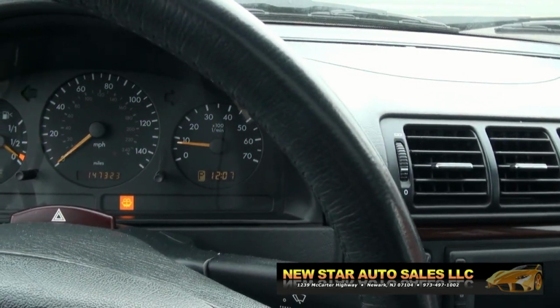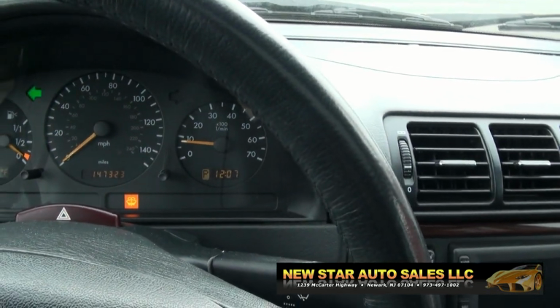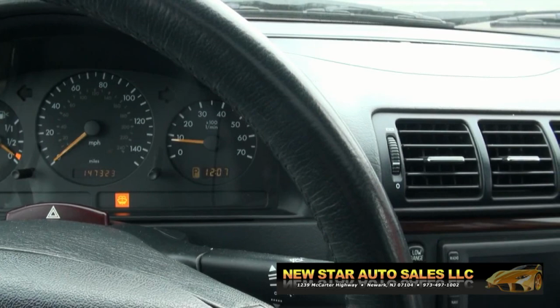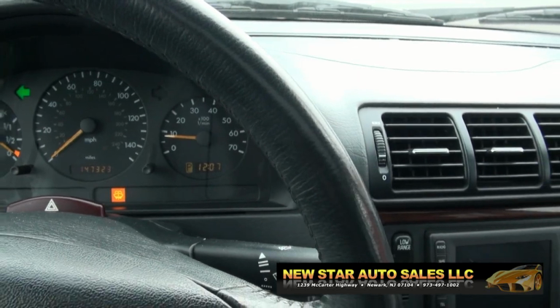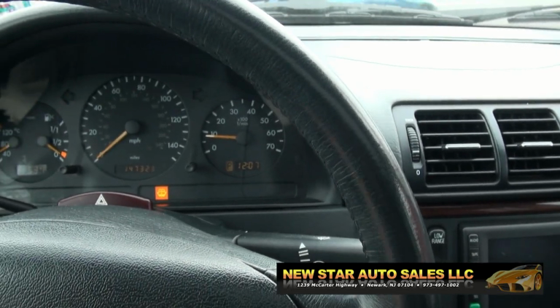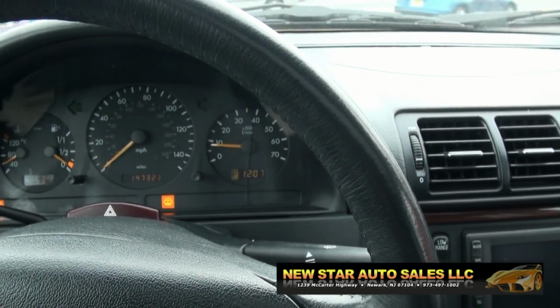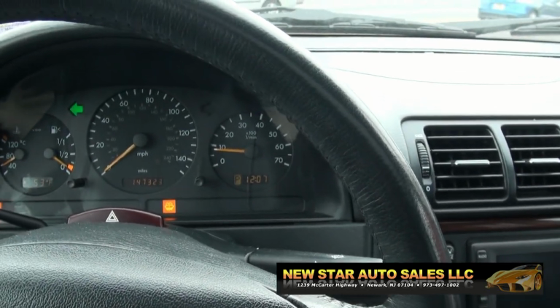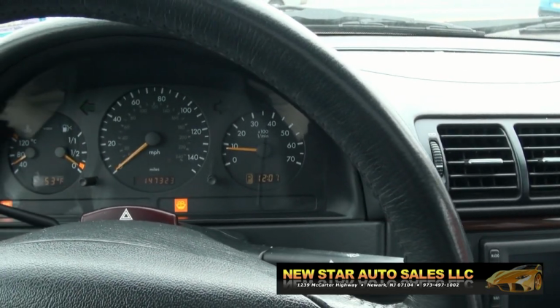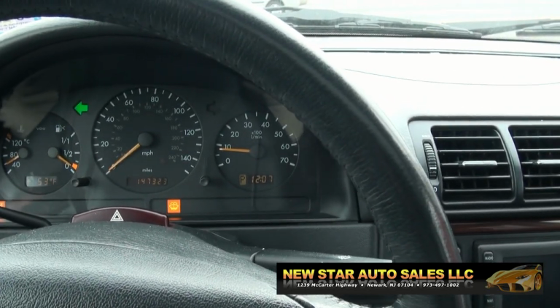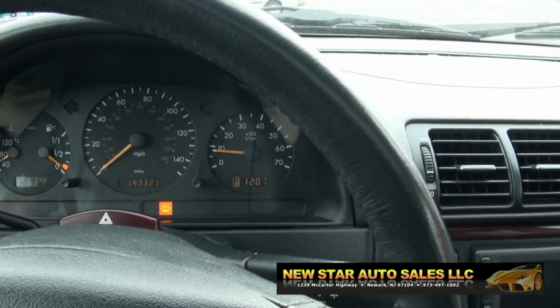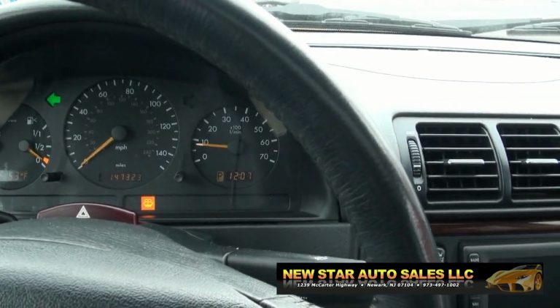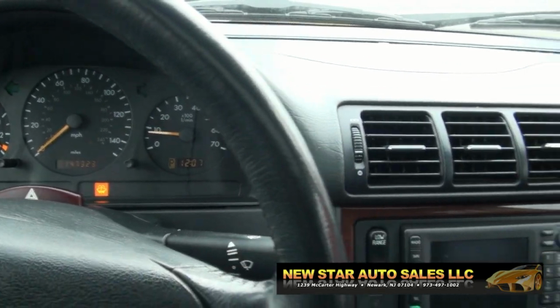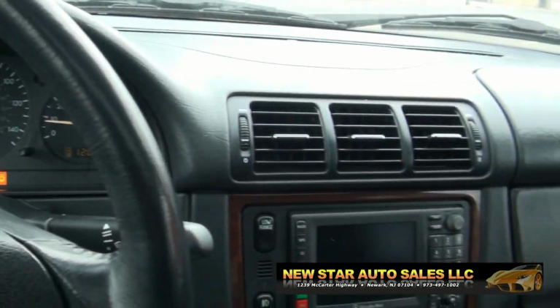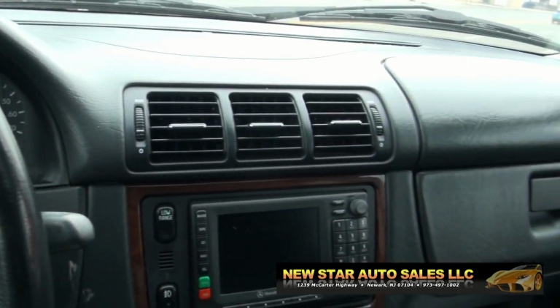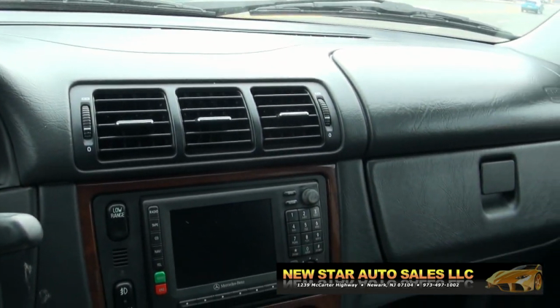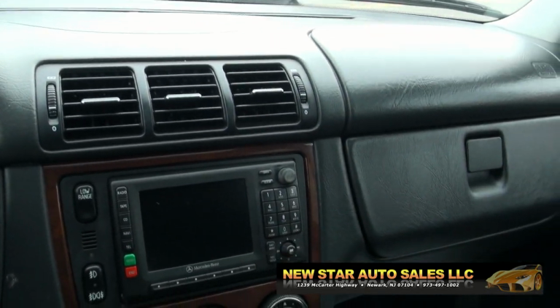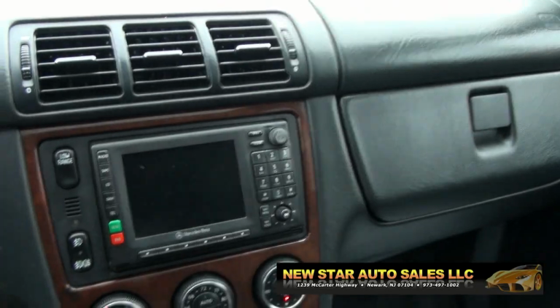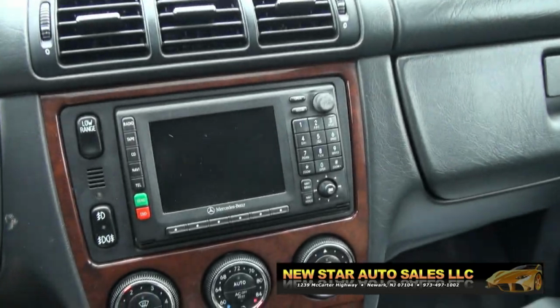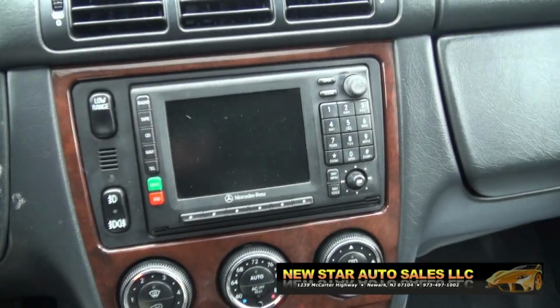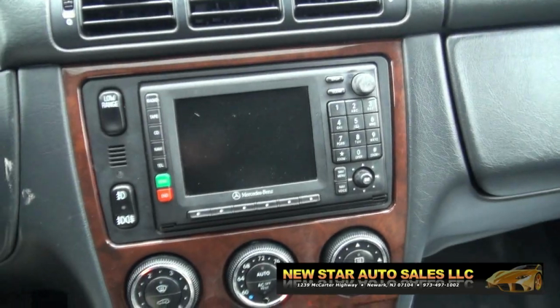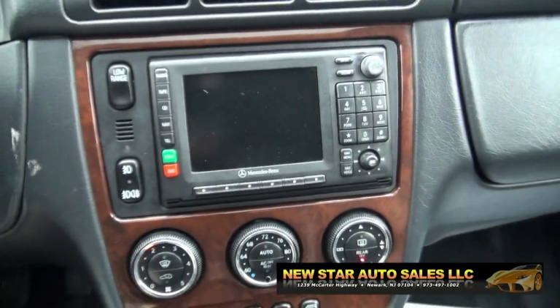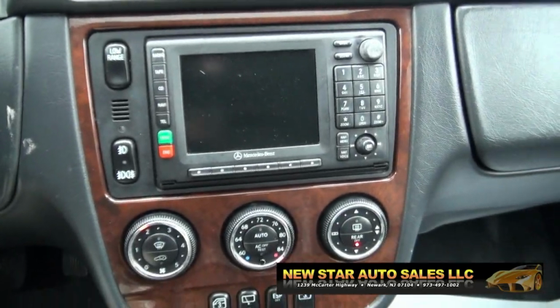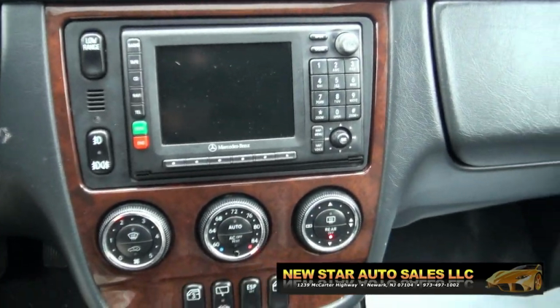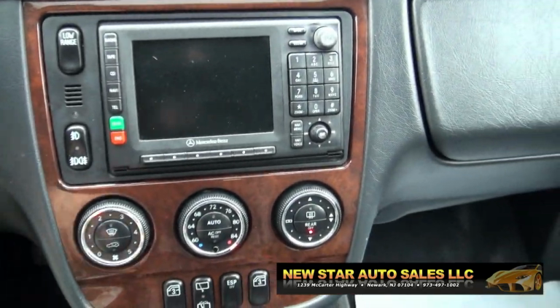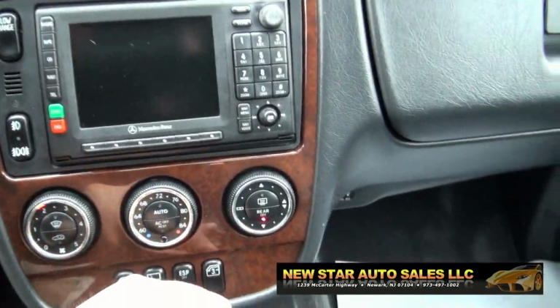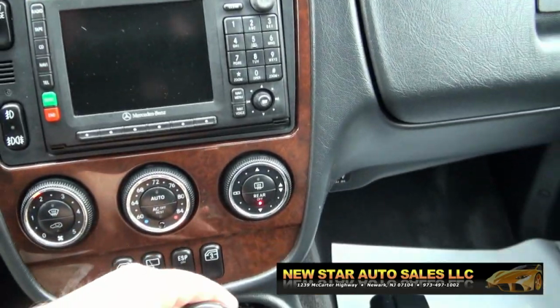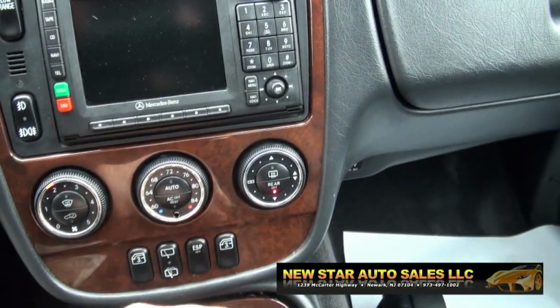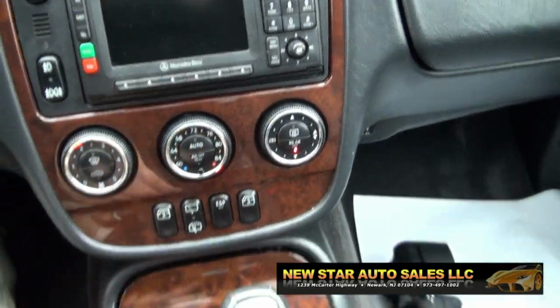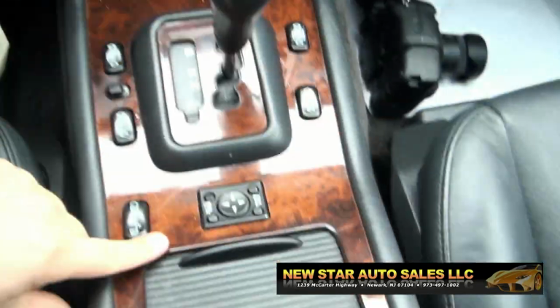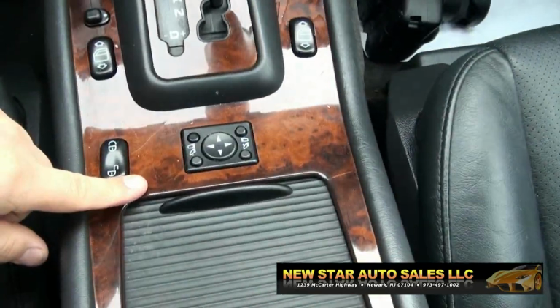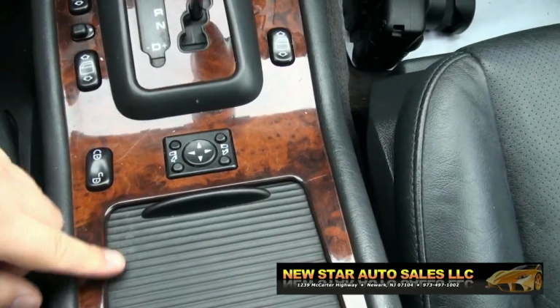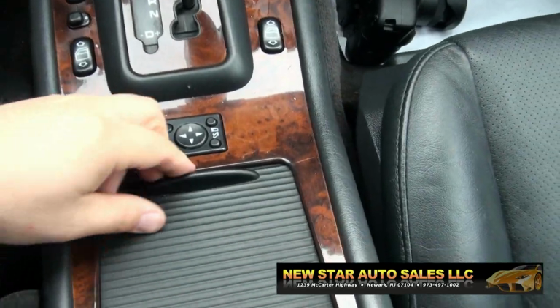It needs a little washer fluid. Has your temperature over there also. Now let me shut off that blinker. Your radio controls. You have the nav capability. Your mirrors.